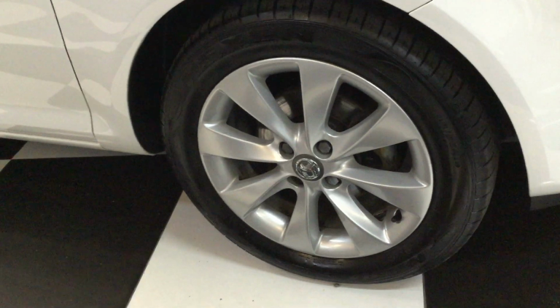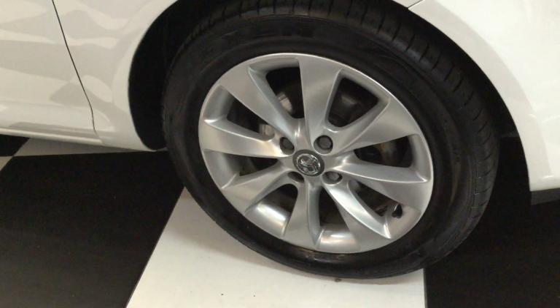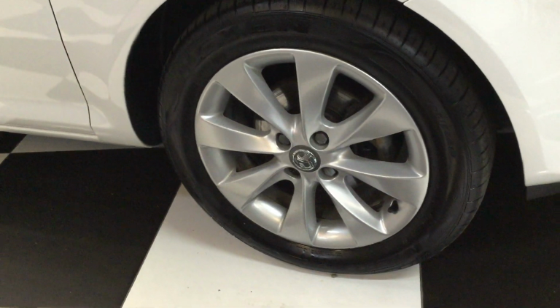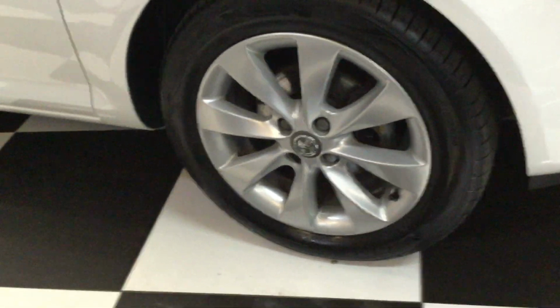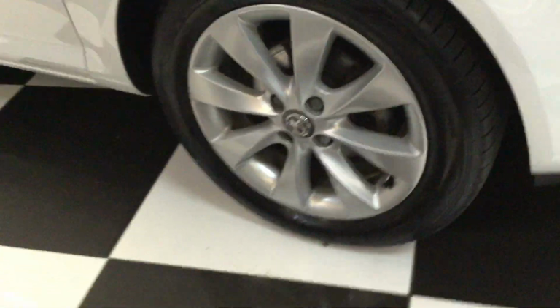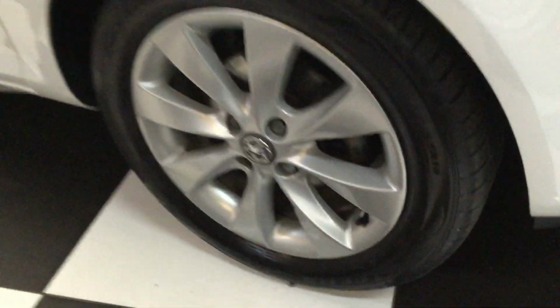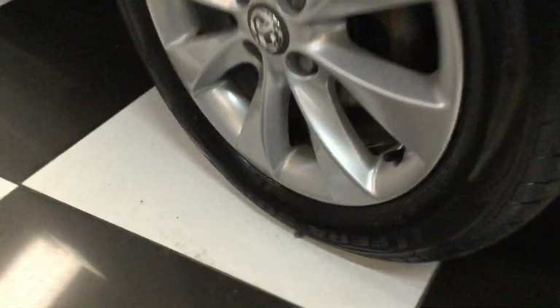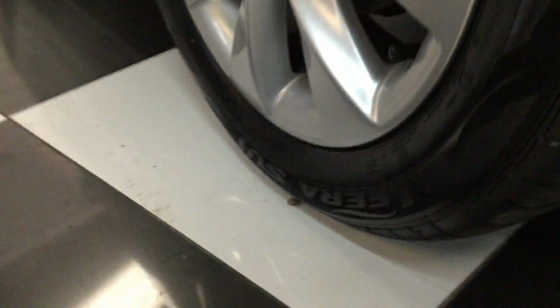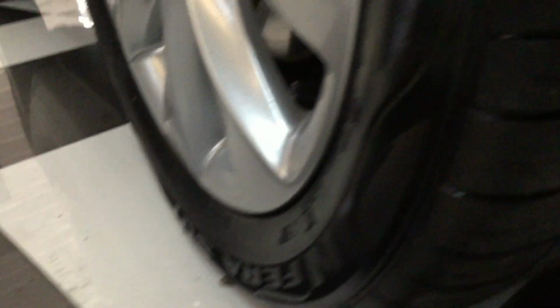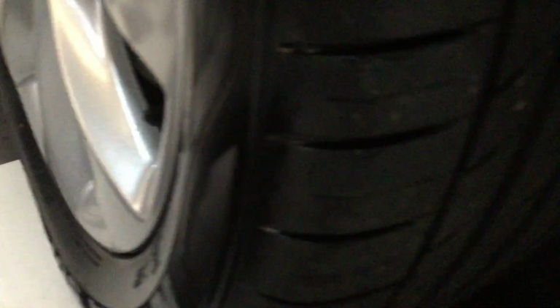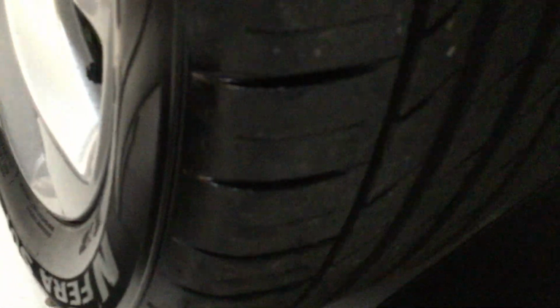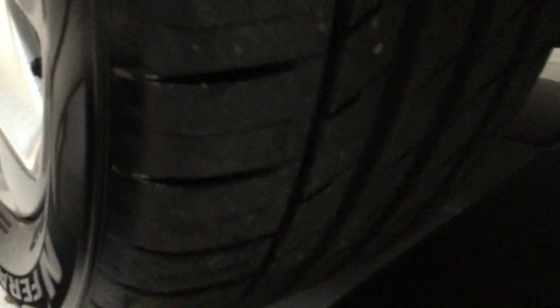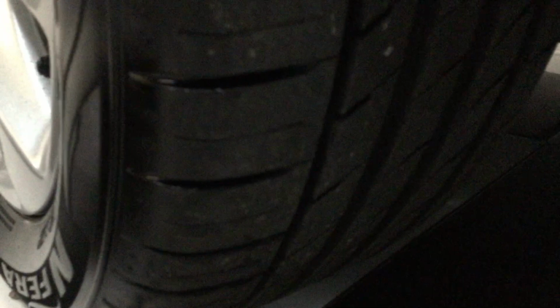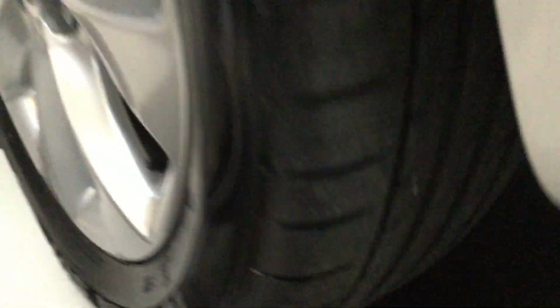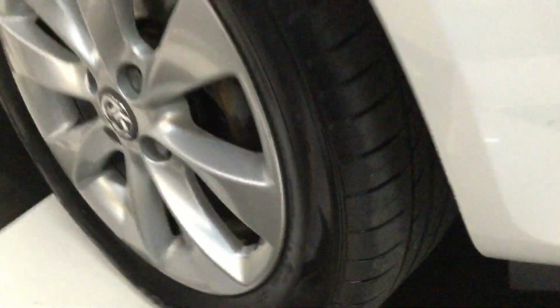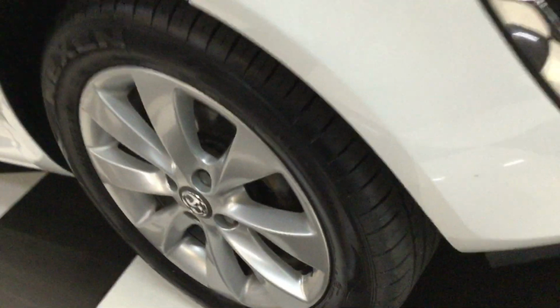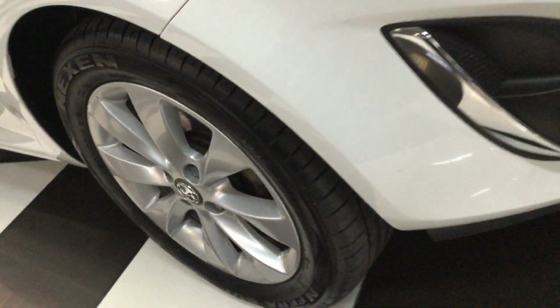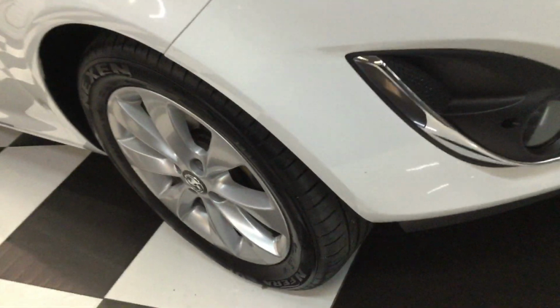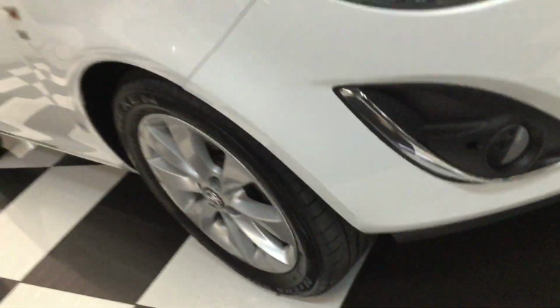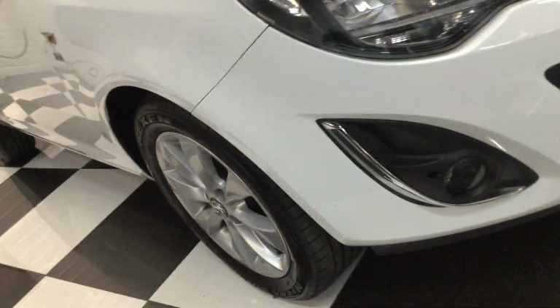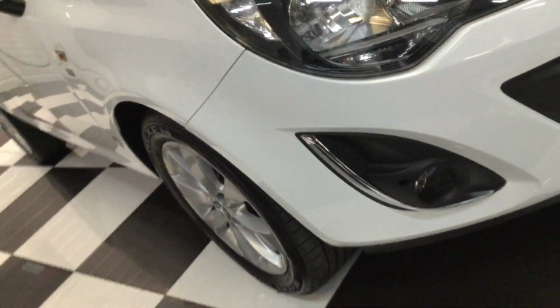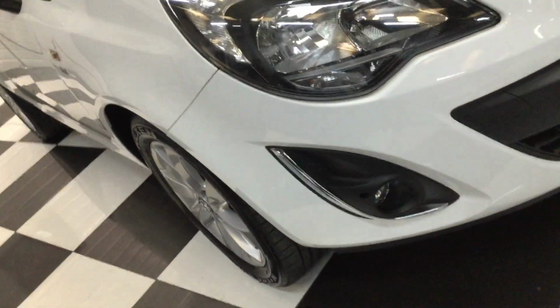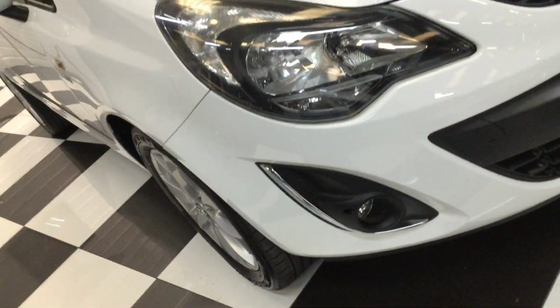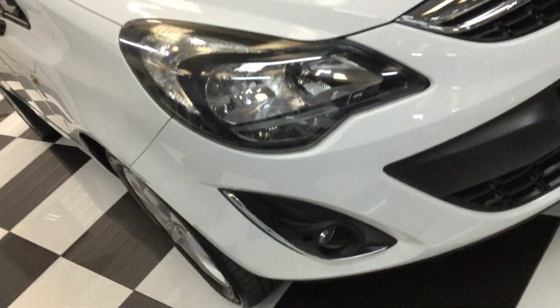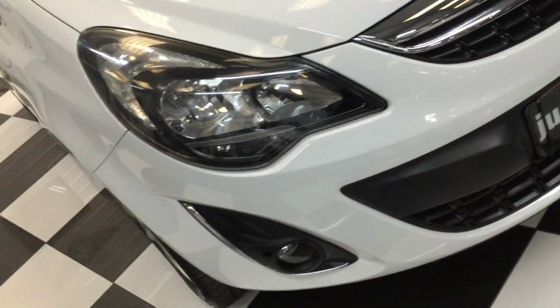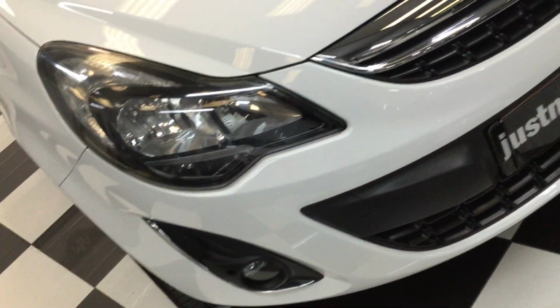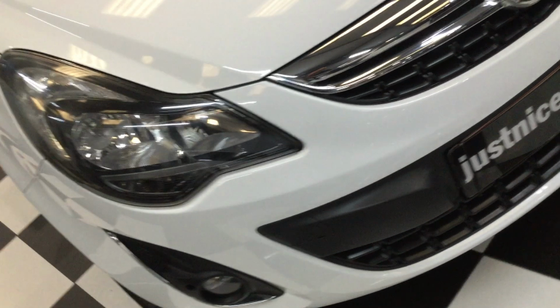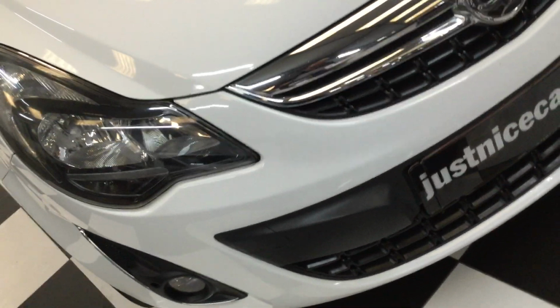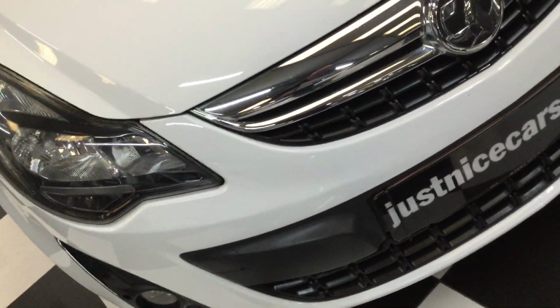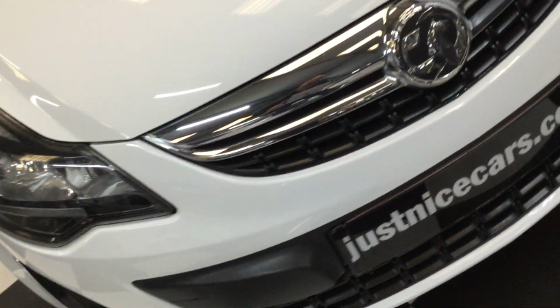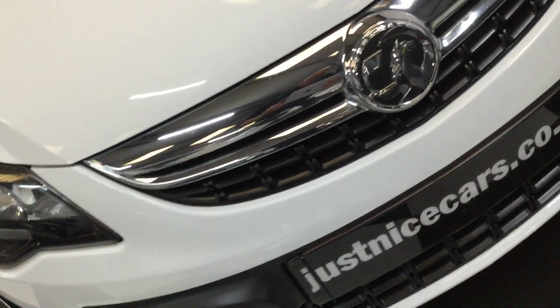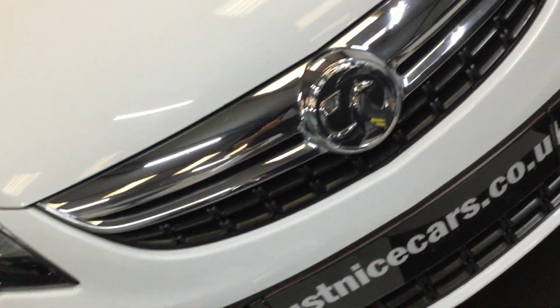Alloy wheels — they're all in nice condition. I'll show you the tyres as we go around. Tyre tread is all good. It's got front fog lights. You're going to find the odd little chip but it's in really nice condition overall.